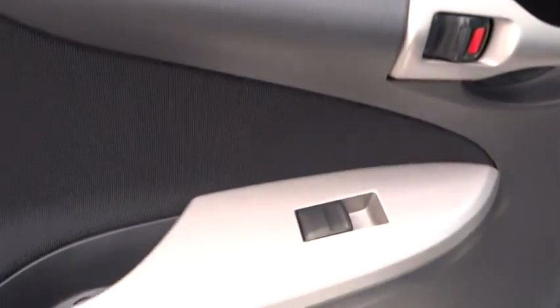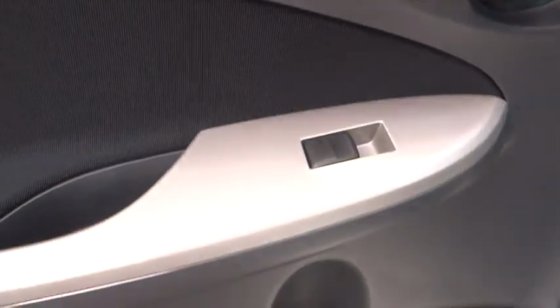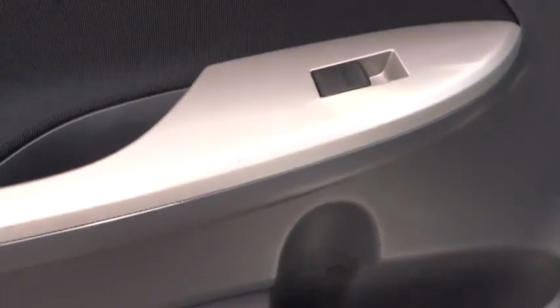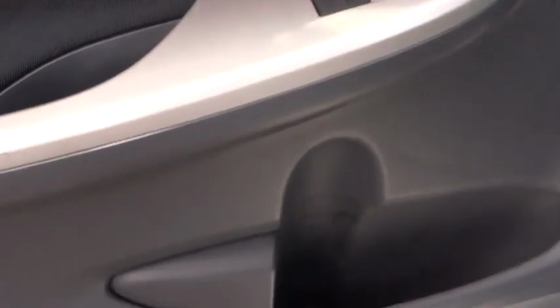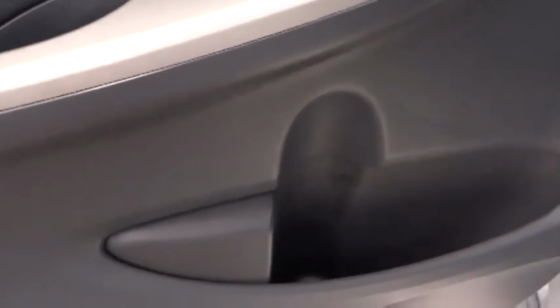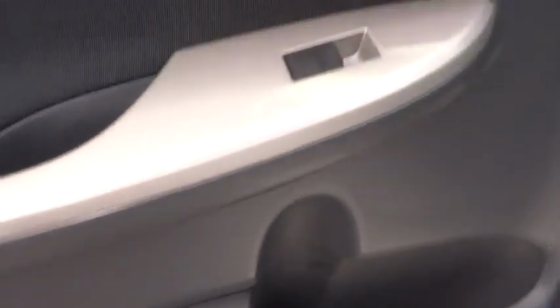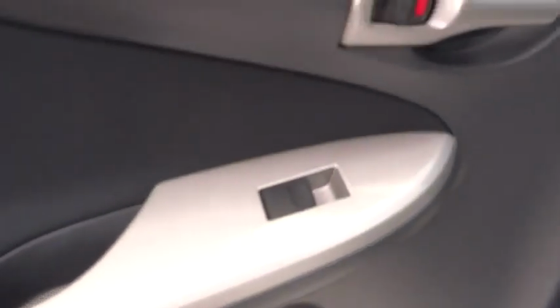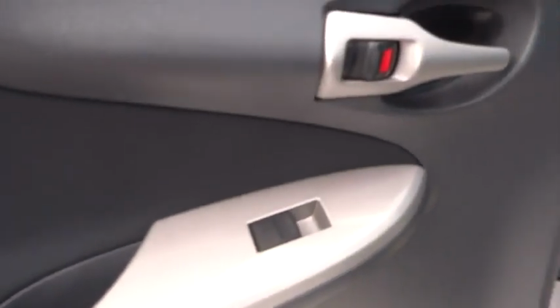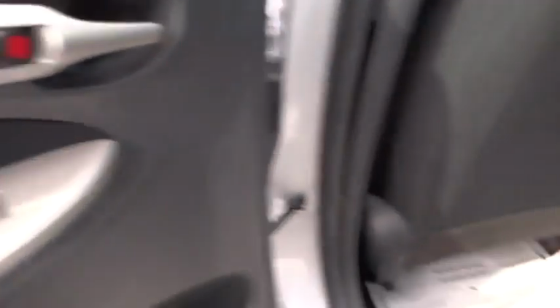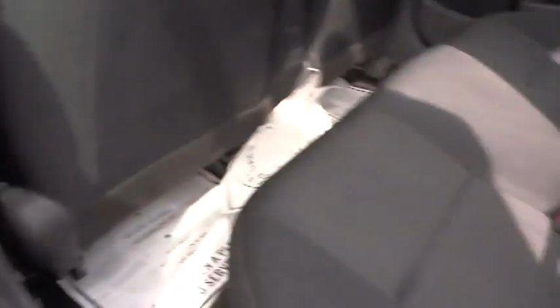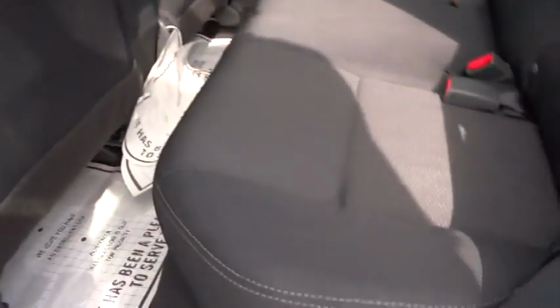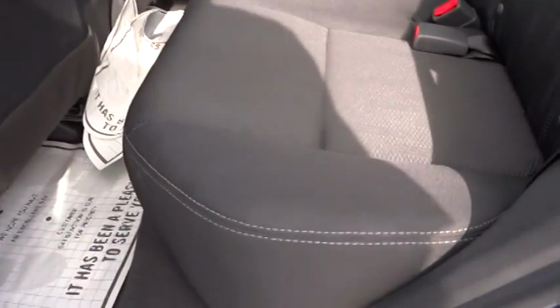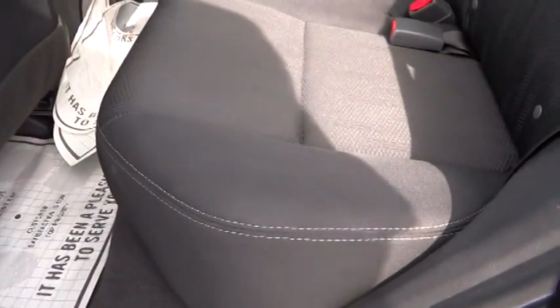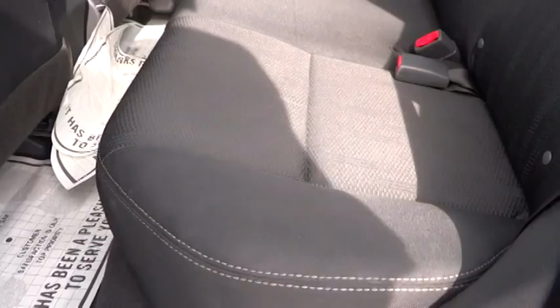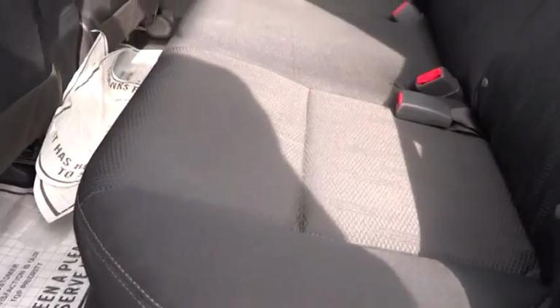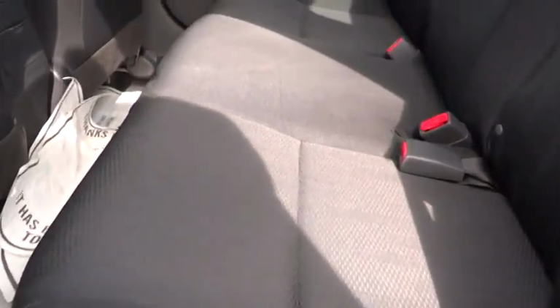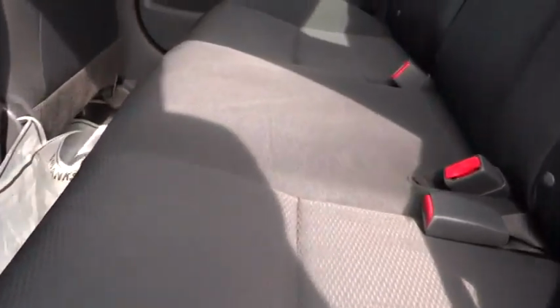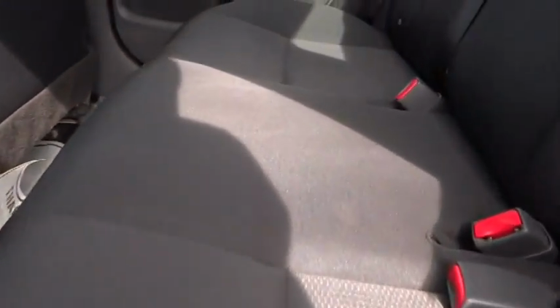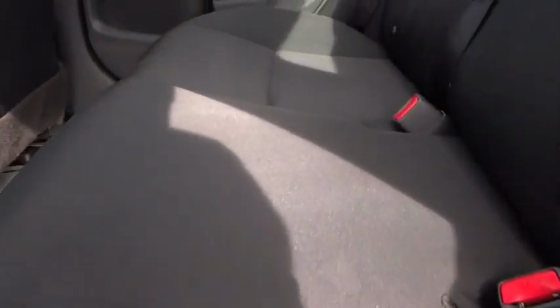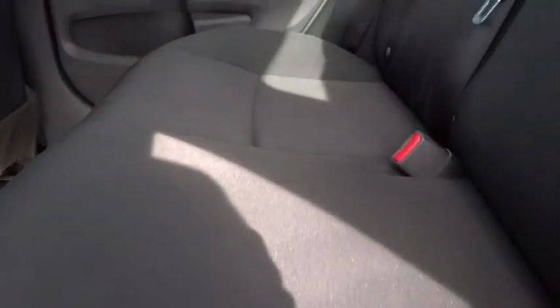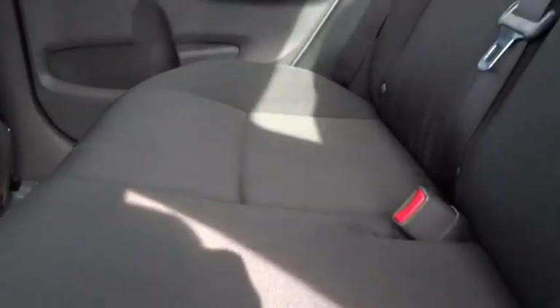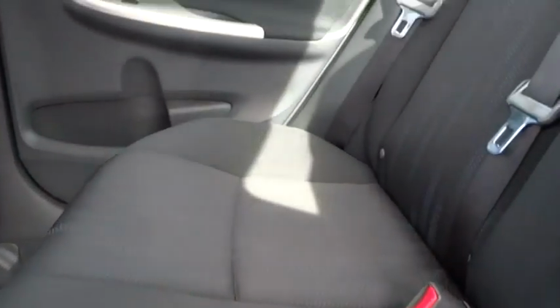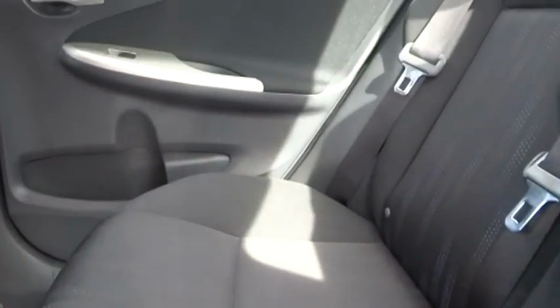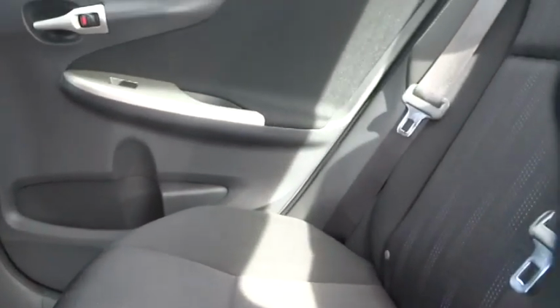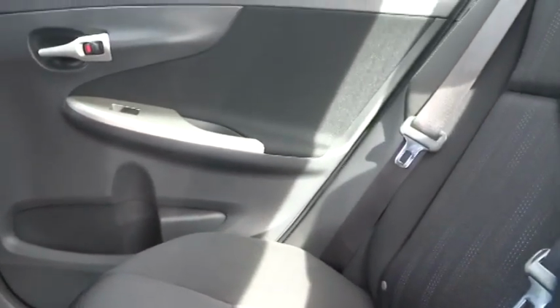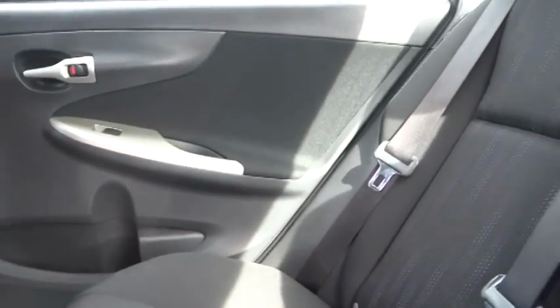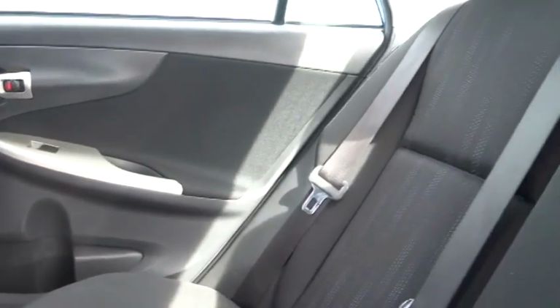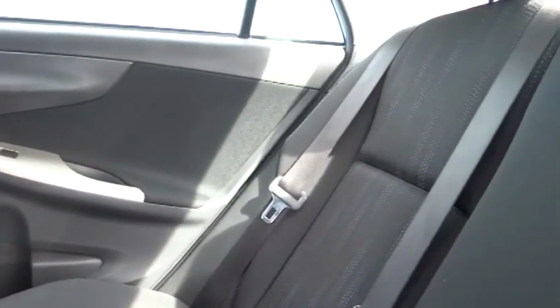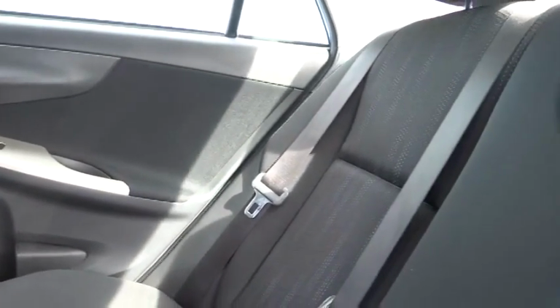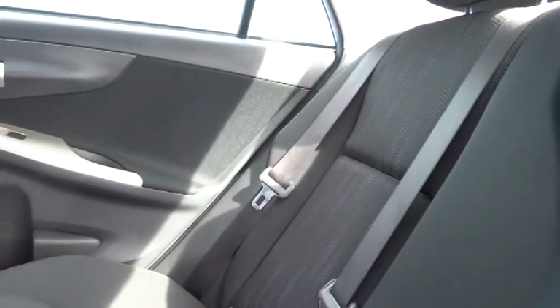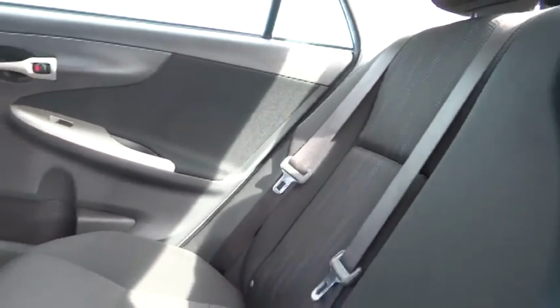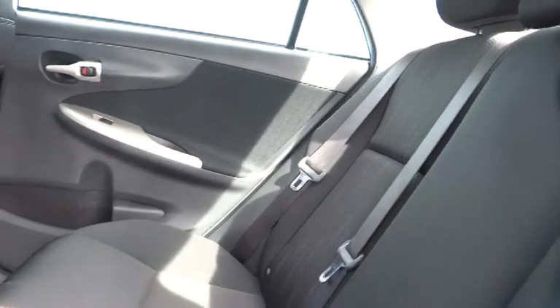Power driver mirror, tilt steering wheel, vanity mirrors, and cup holders. Wouldn't you look great in this vehicle? Stop in today and see for yourself.